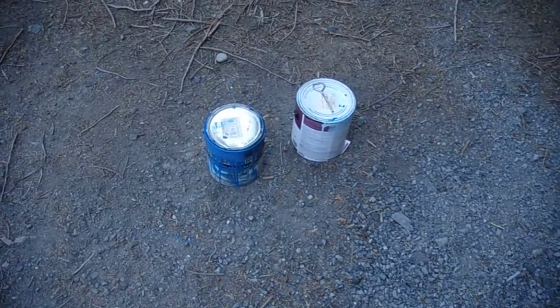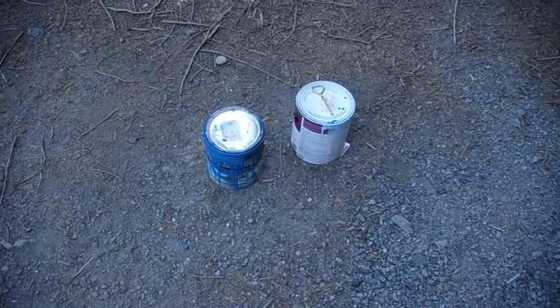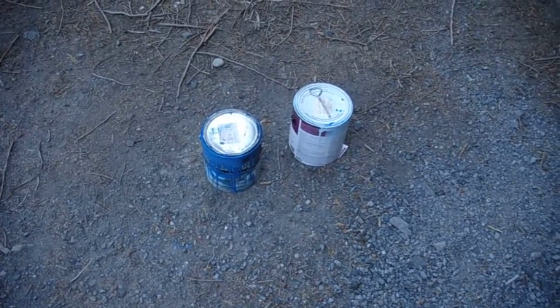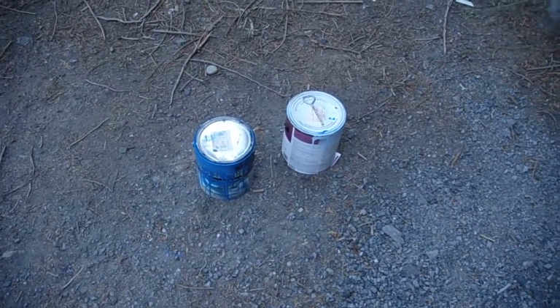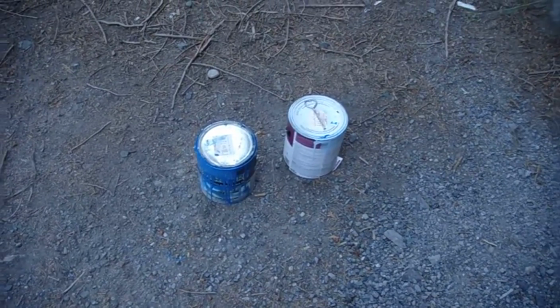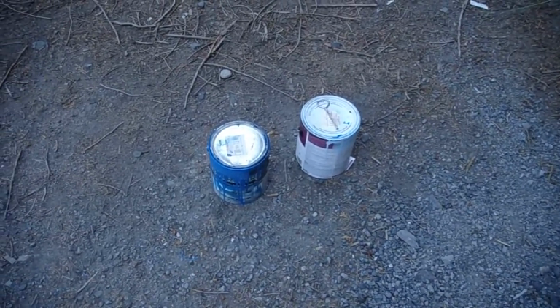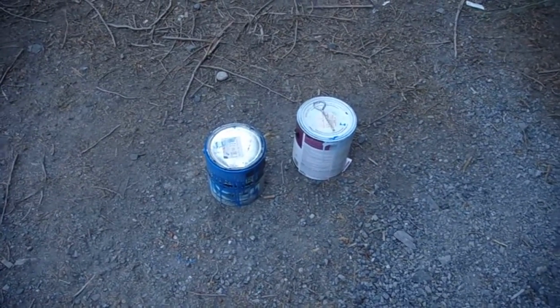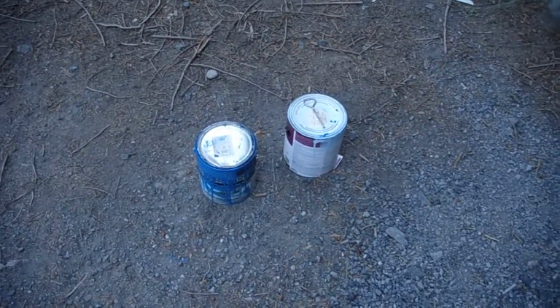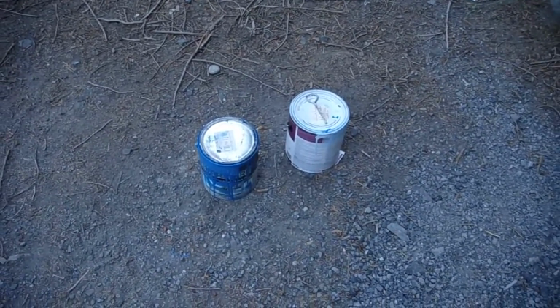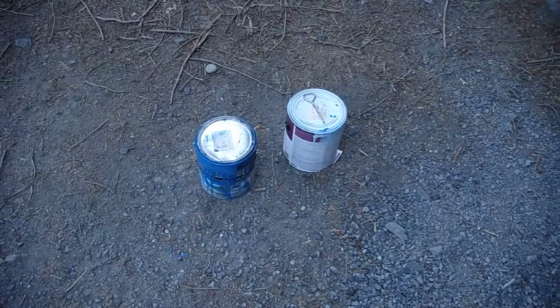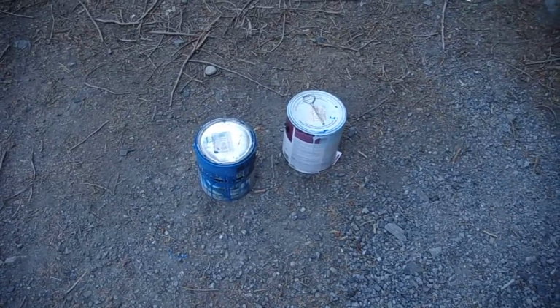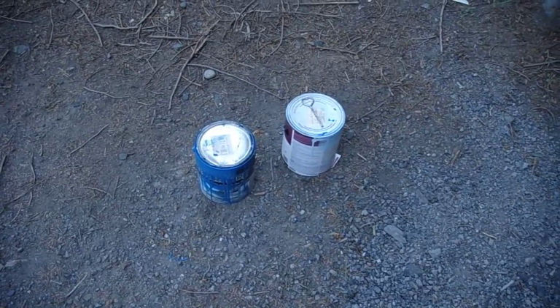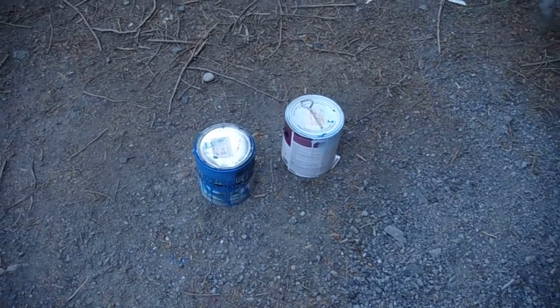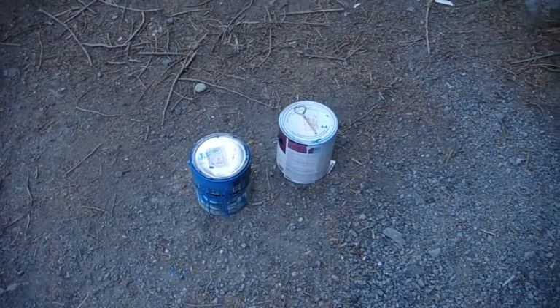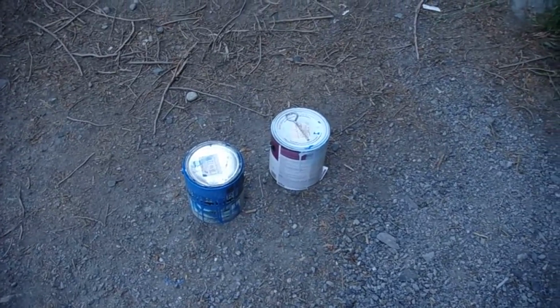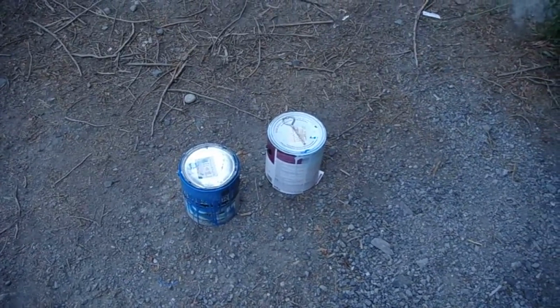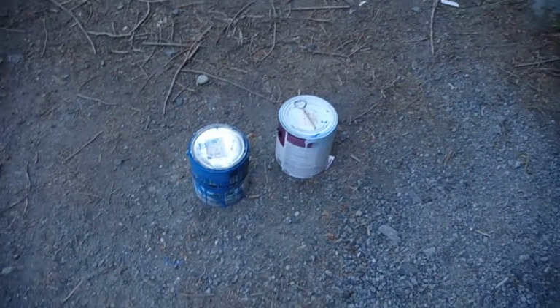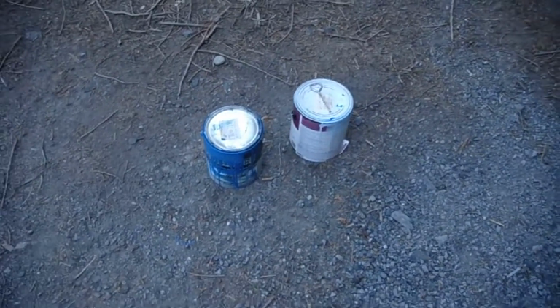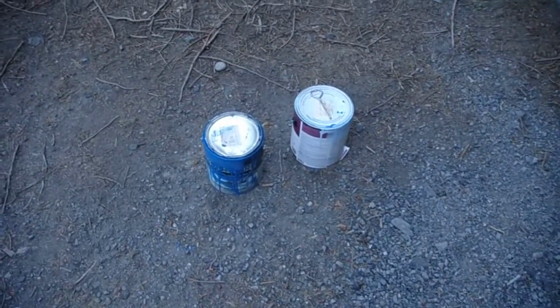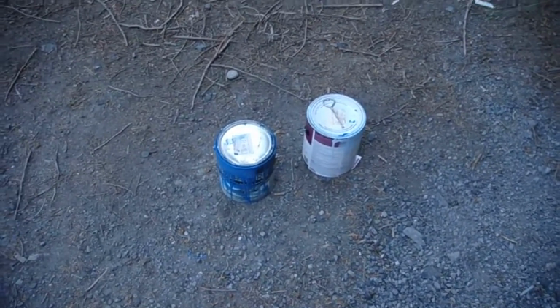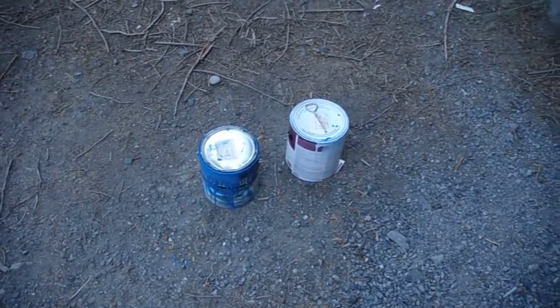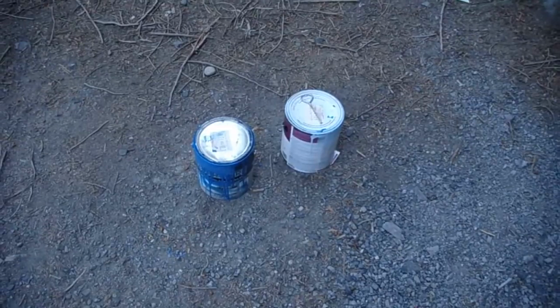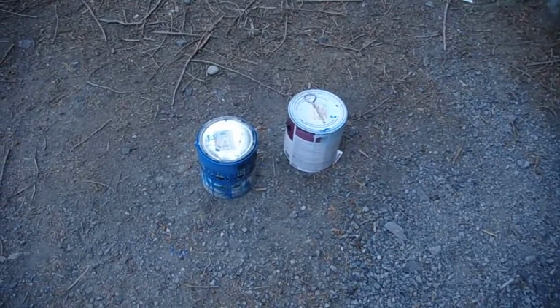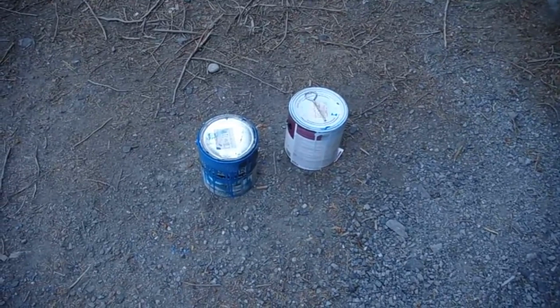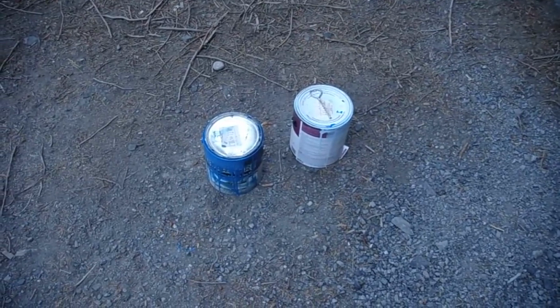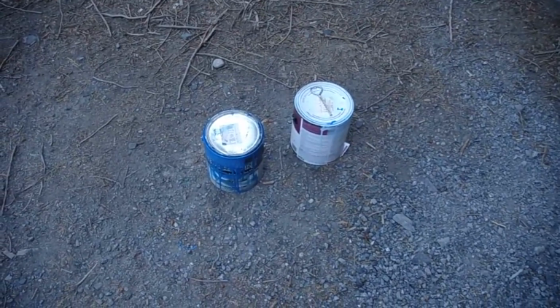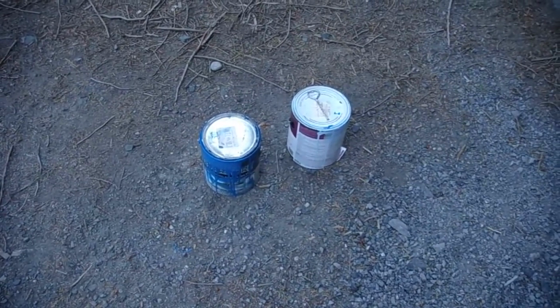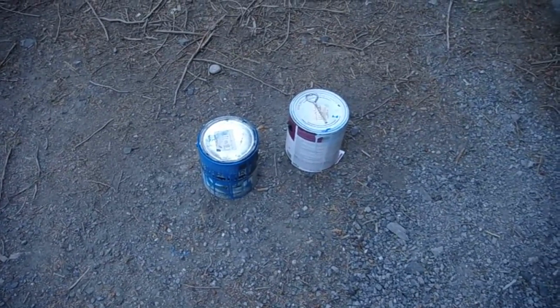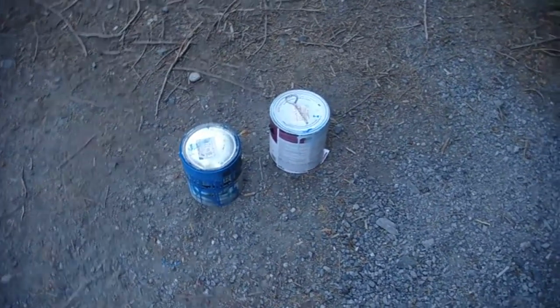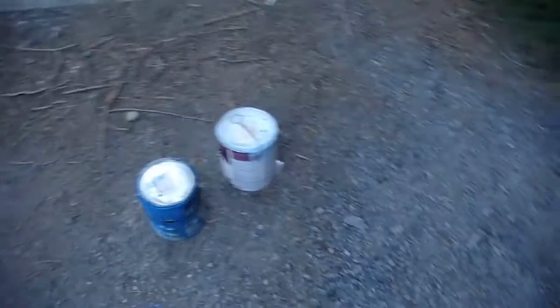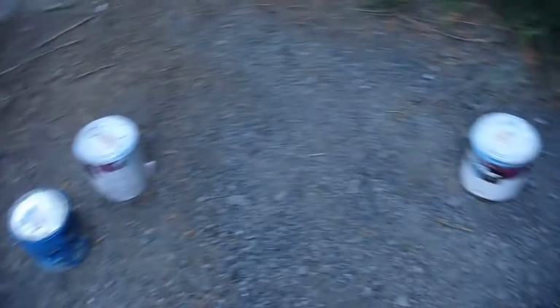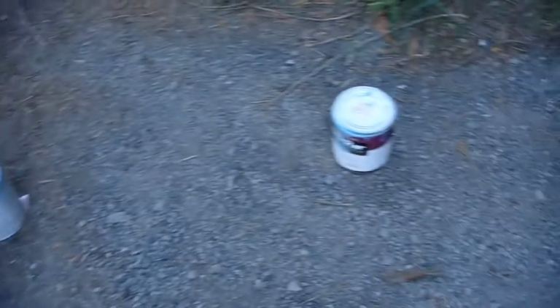June 15th, 2009. Getting ready for the 2009 Lopez Island 4th of July Parade. Here is our float in progress. Notice the three cans of paint.